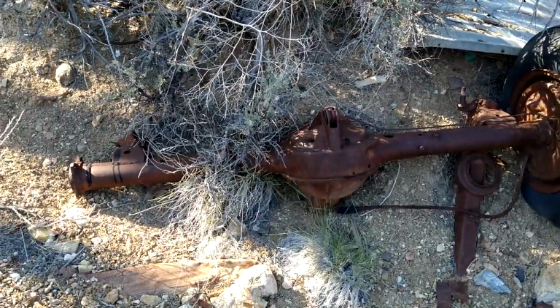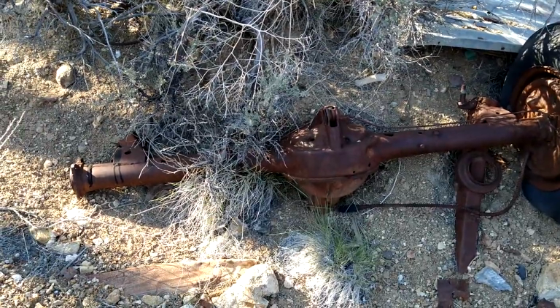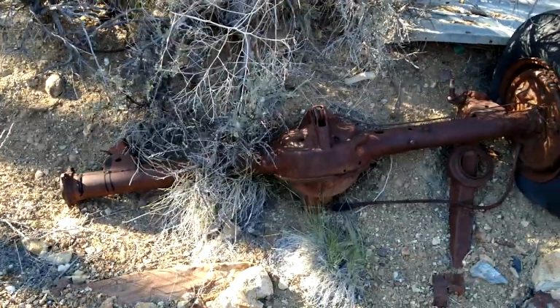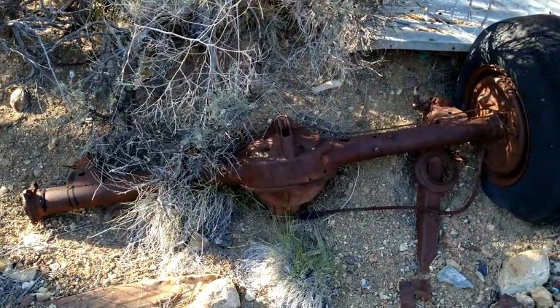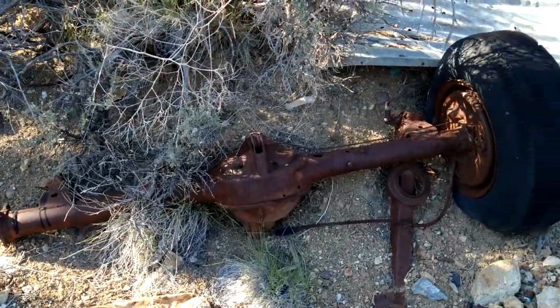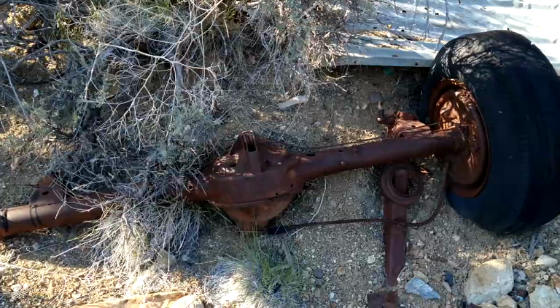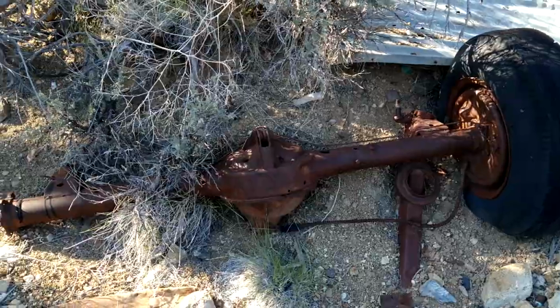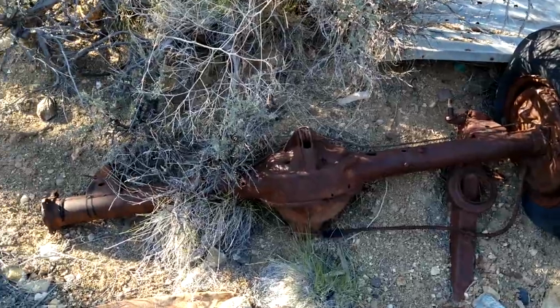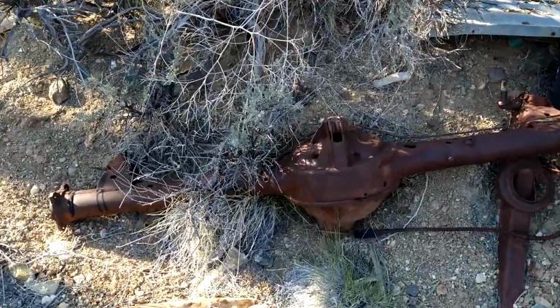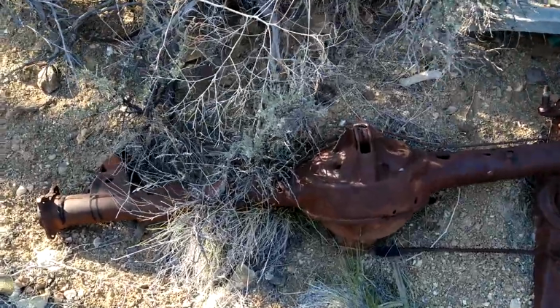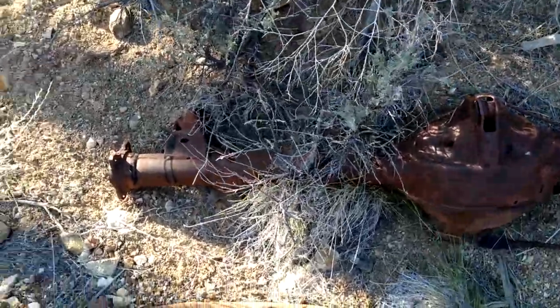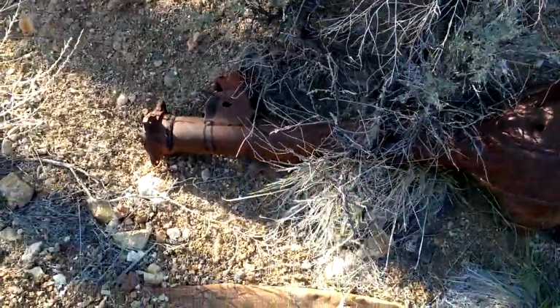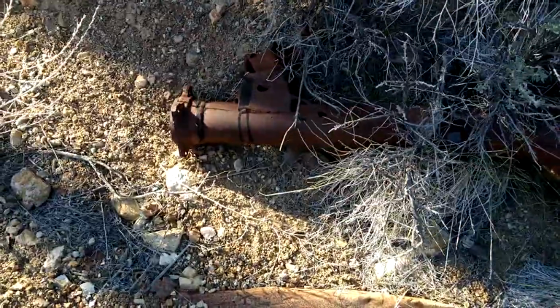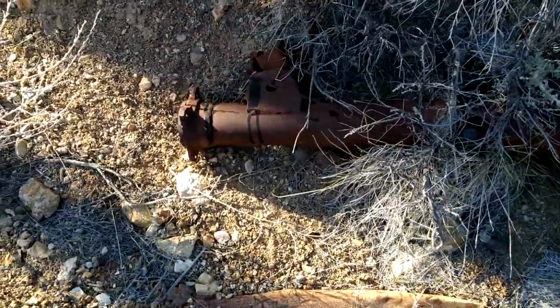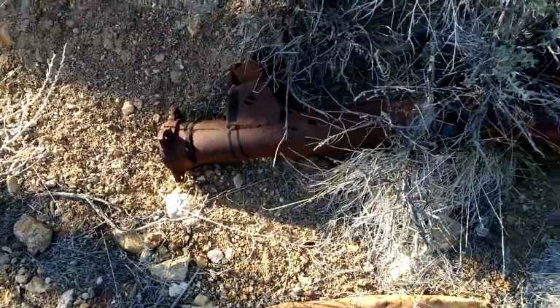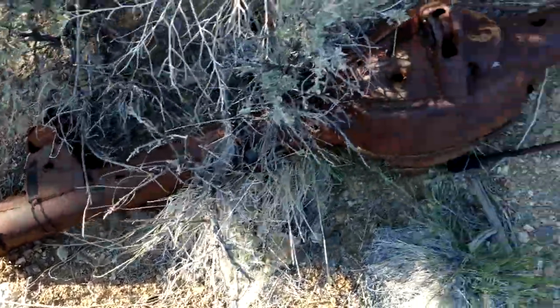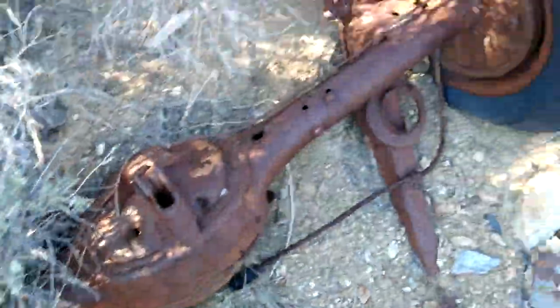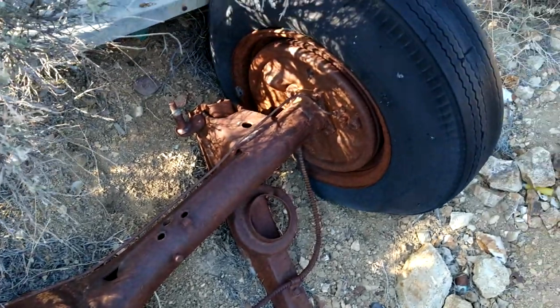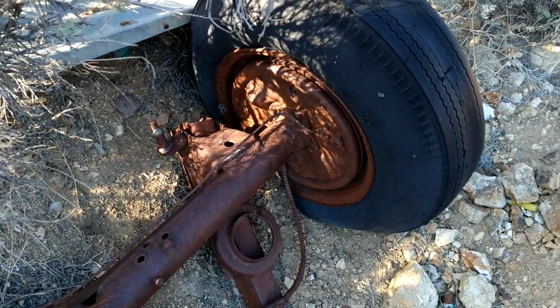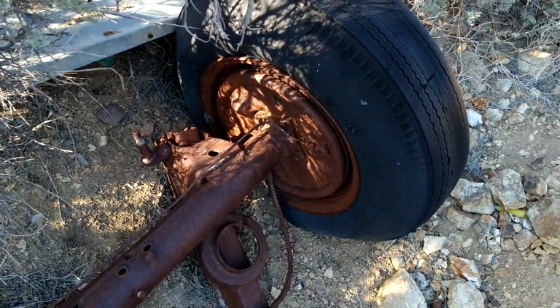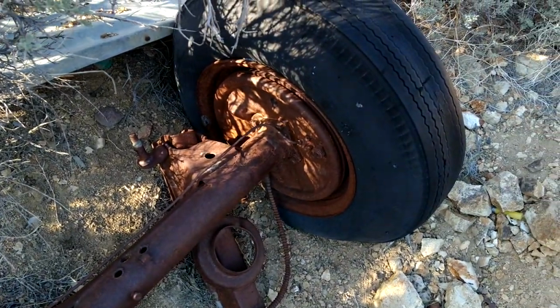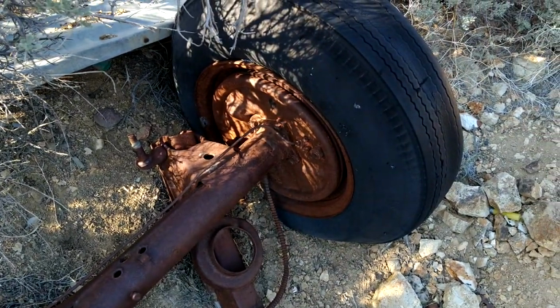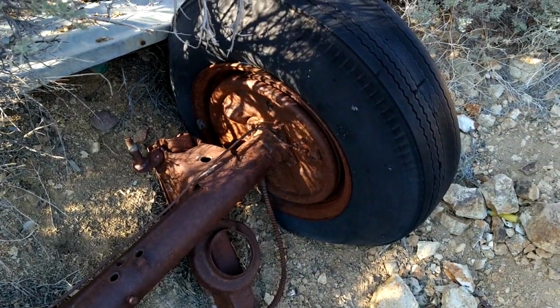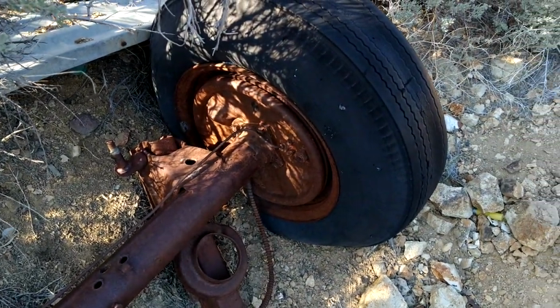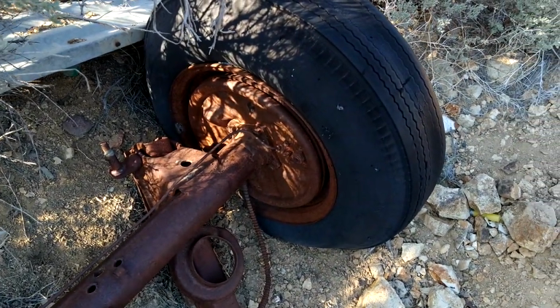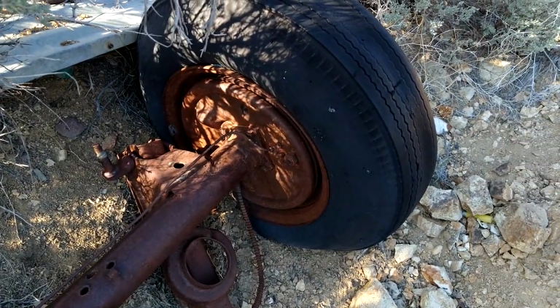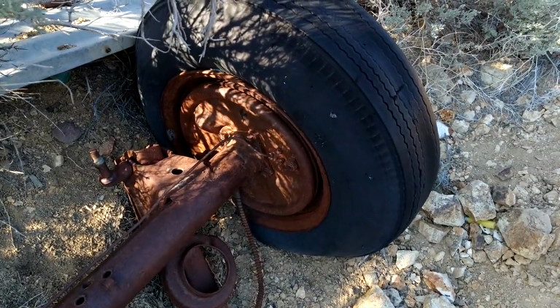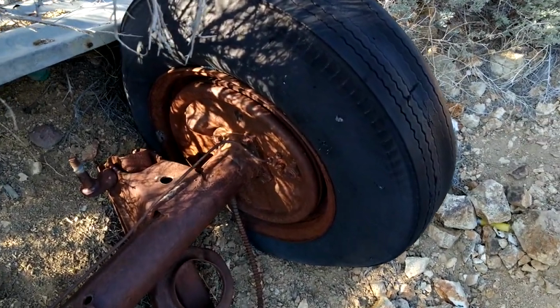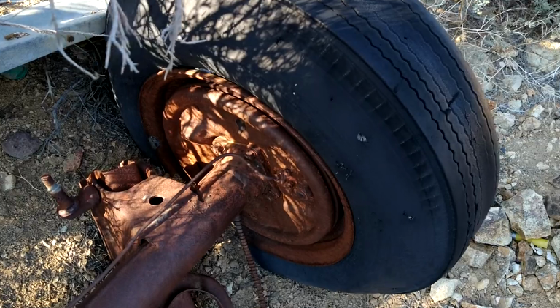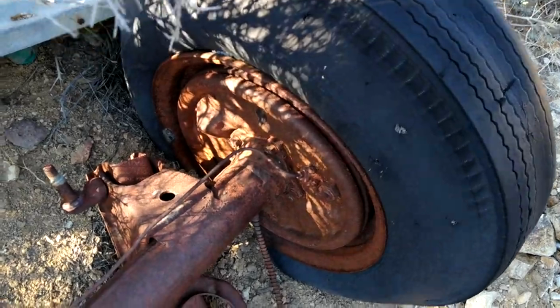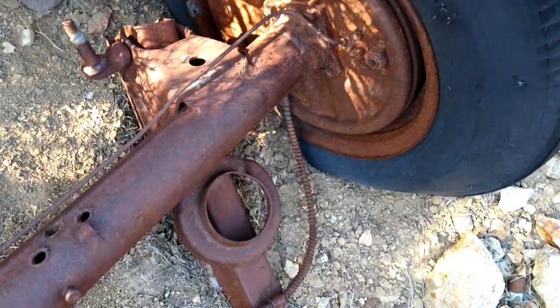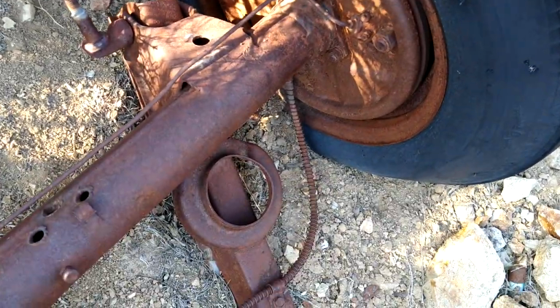Alright folks, what did this axle come out of? Obviously drum brakes due to the age. It had coil springs.